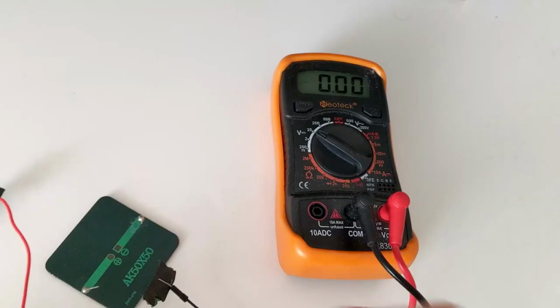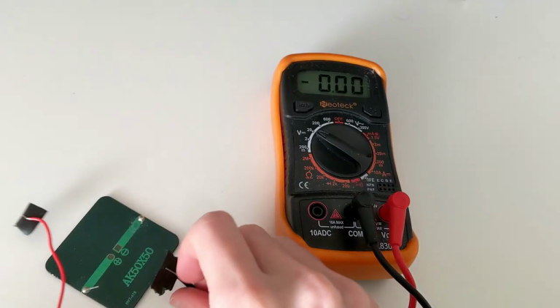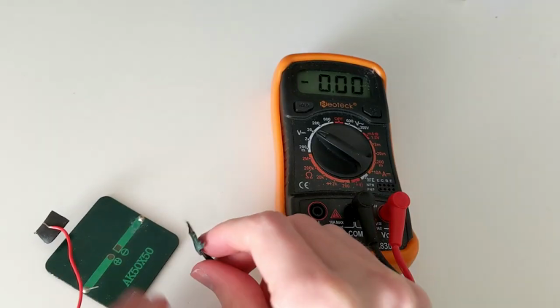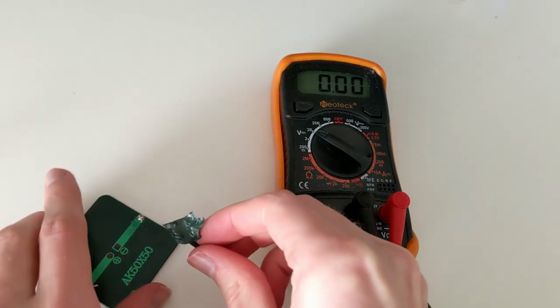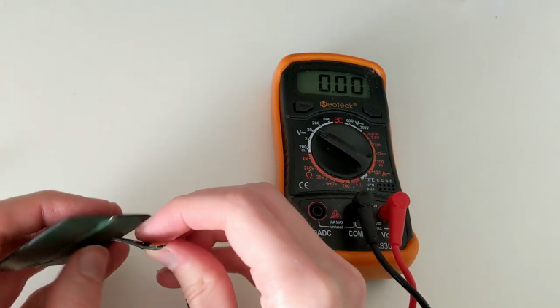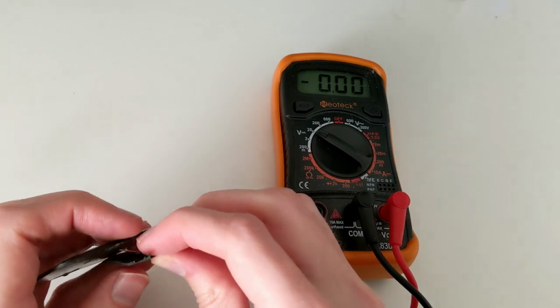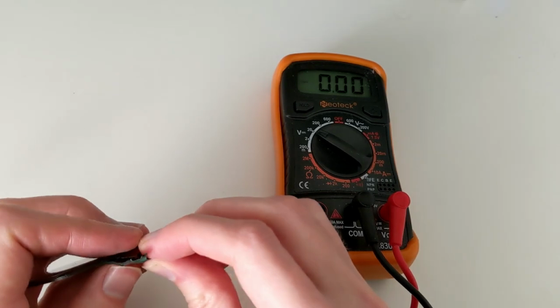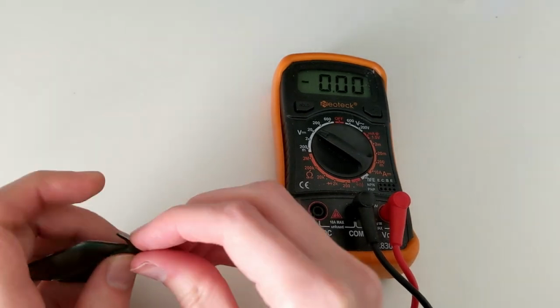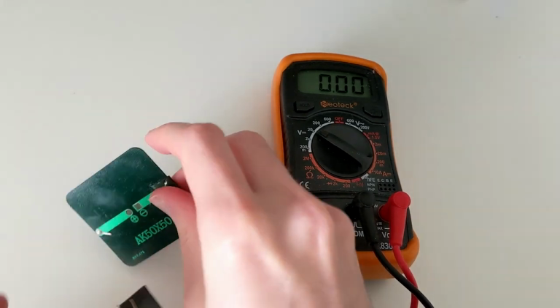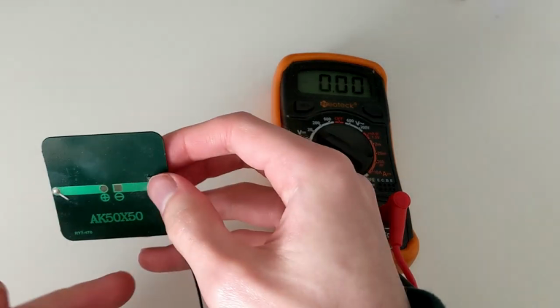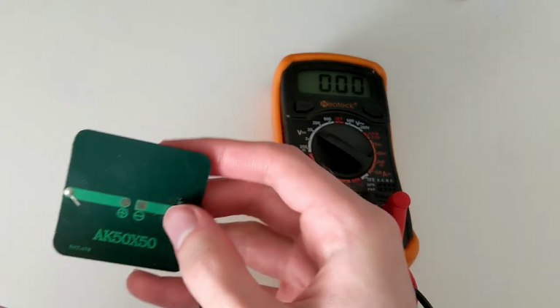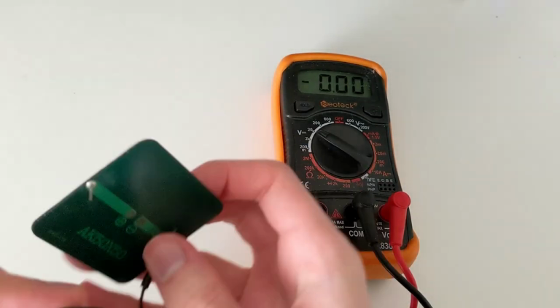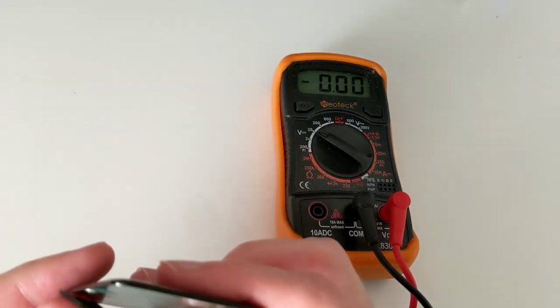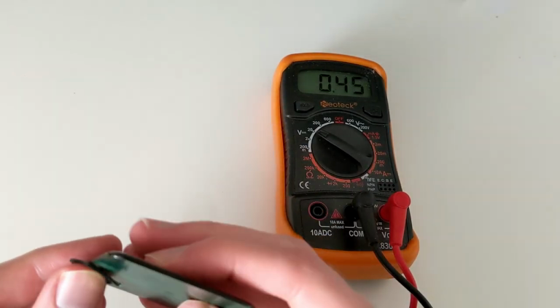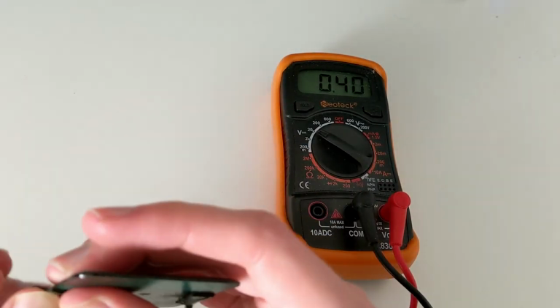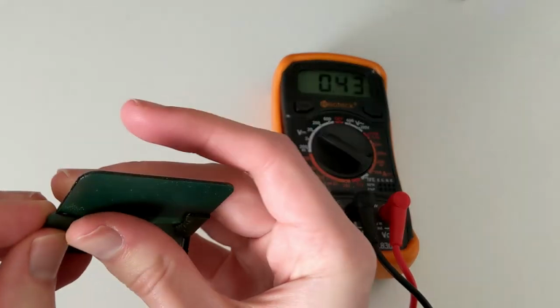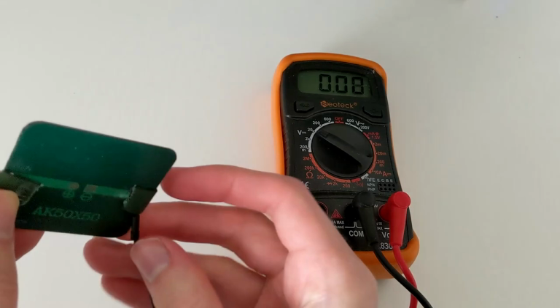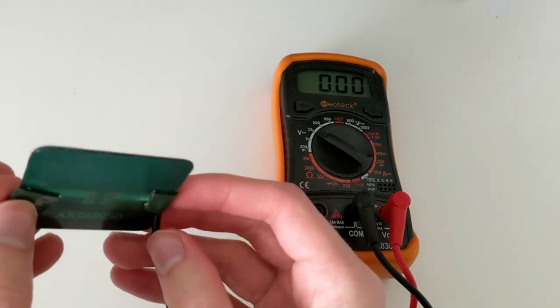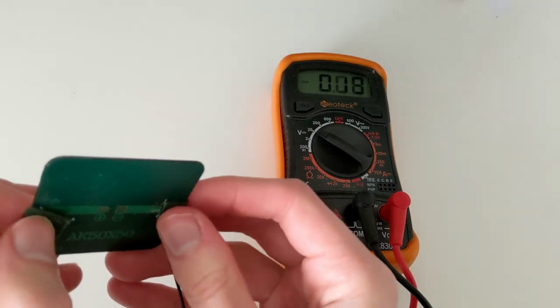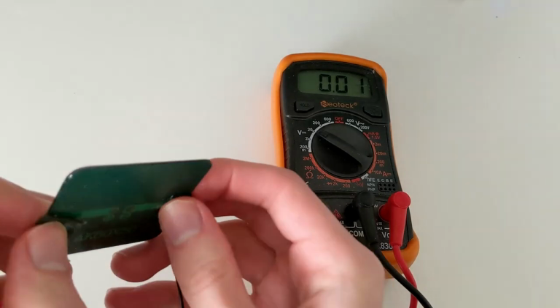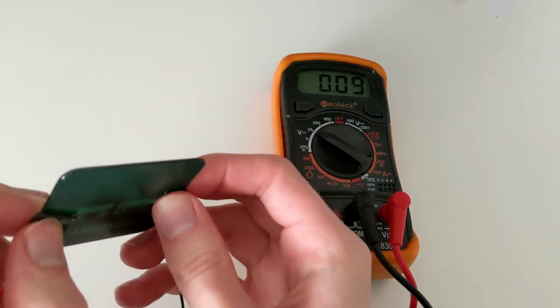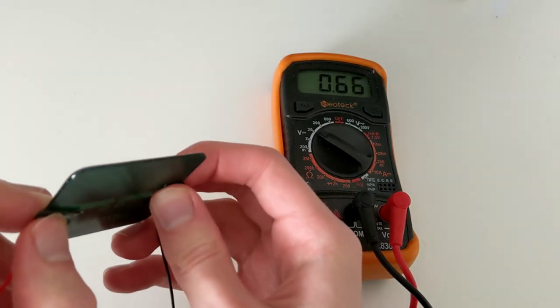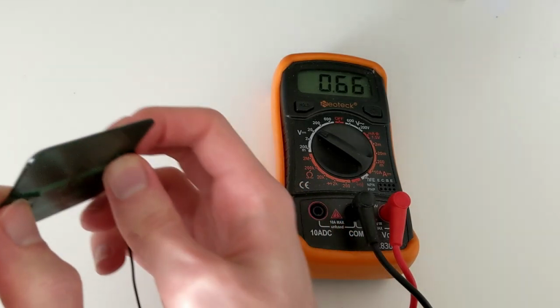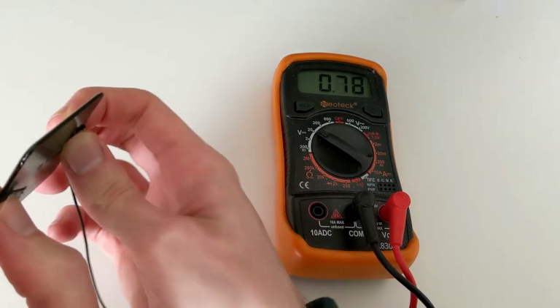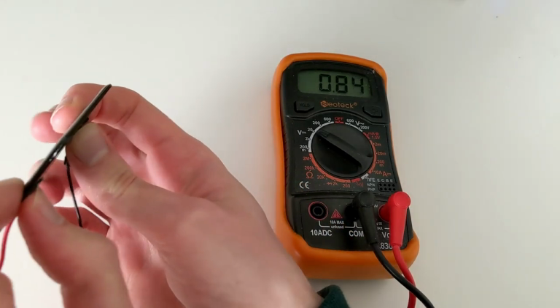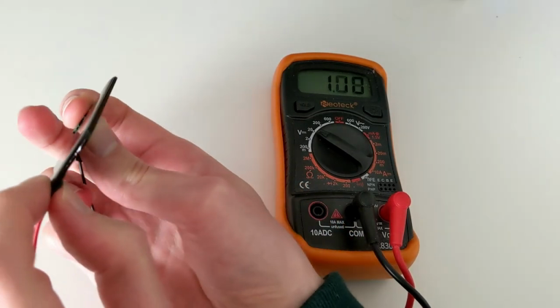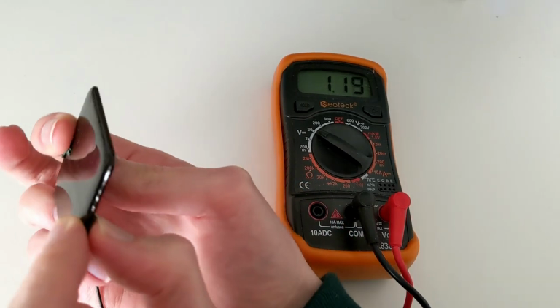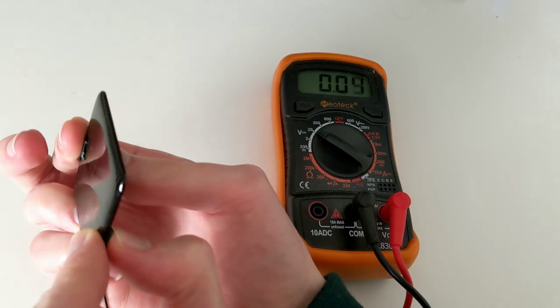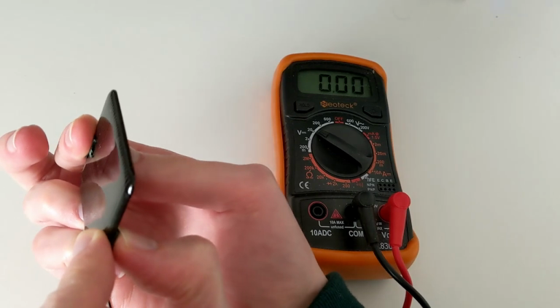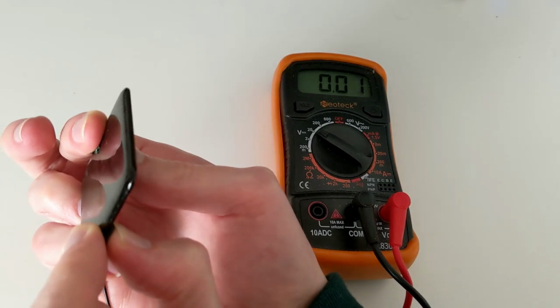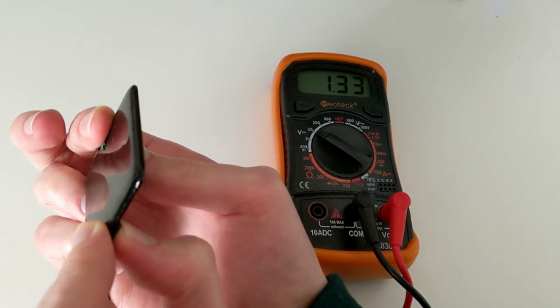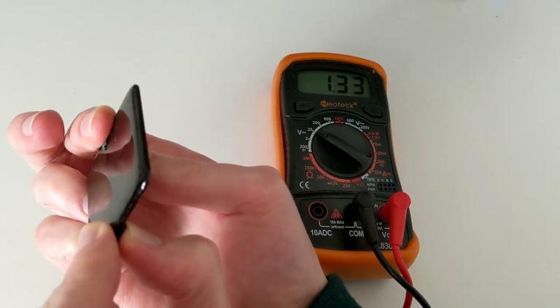We can check how much voltage our solar cells provide by using a digital multimeter and connecting the positive wire to the positive side and the negative wire to the negative side. Here we can see, even from ambient light, our solar cell produces a voltage.